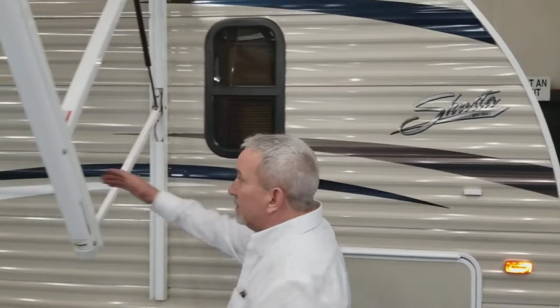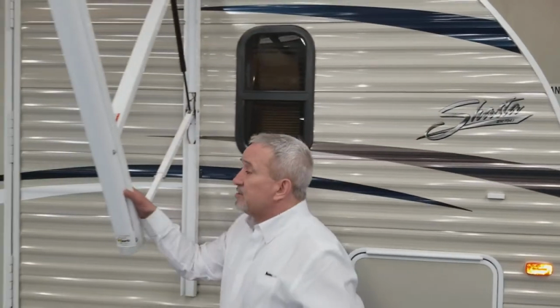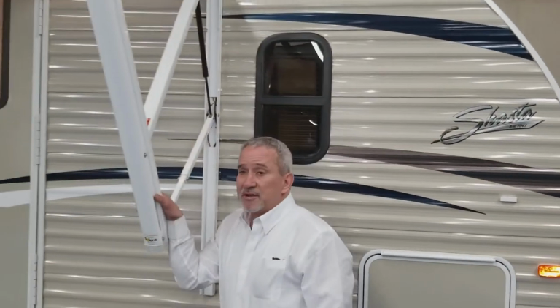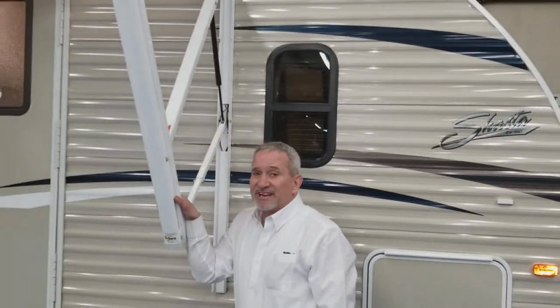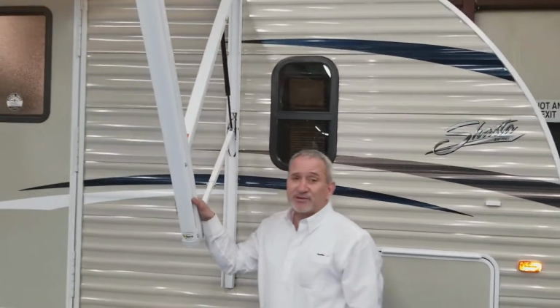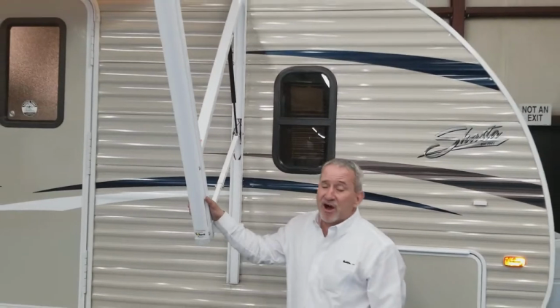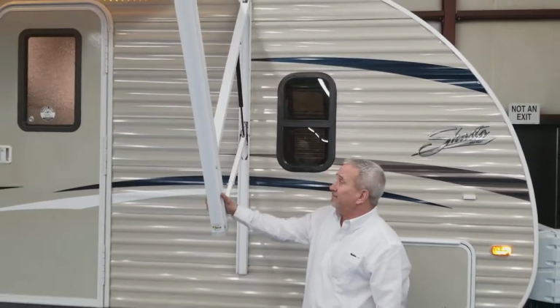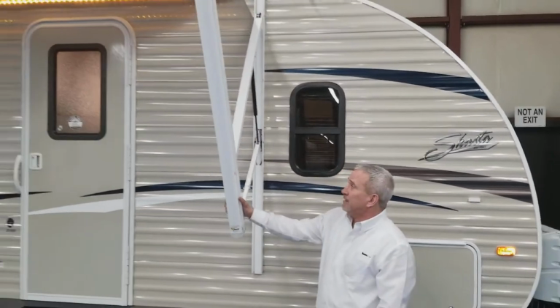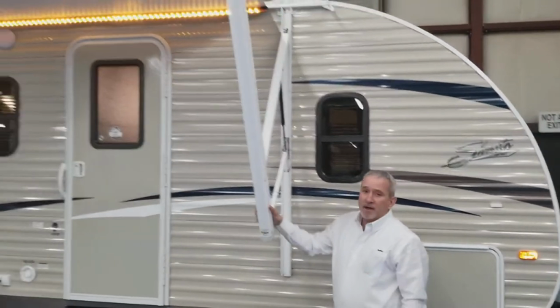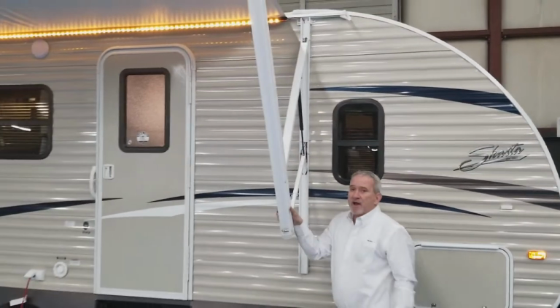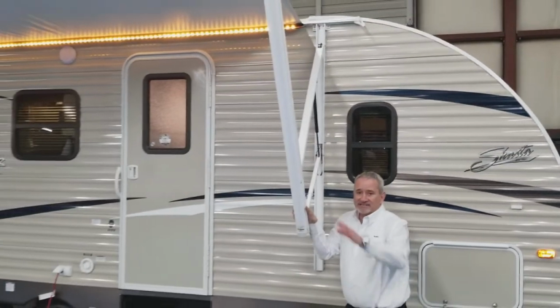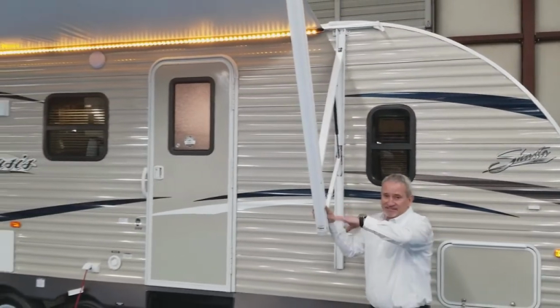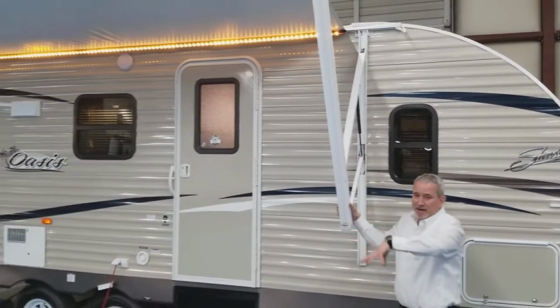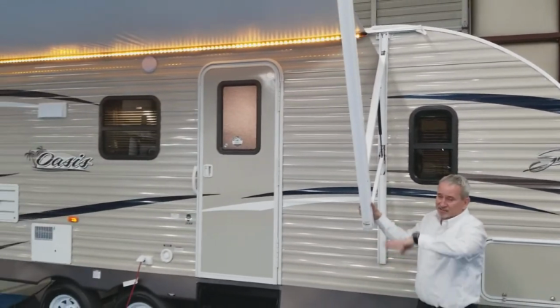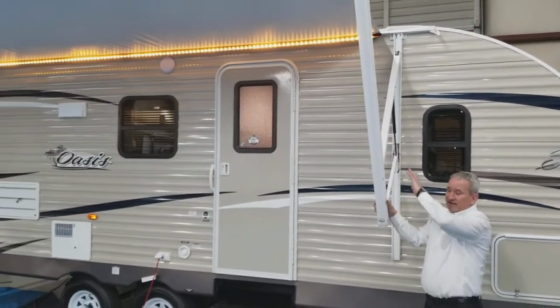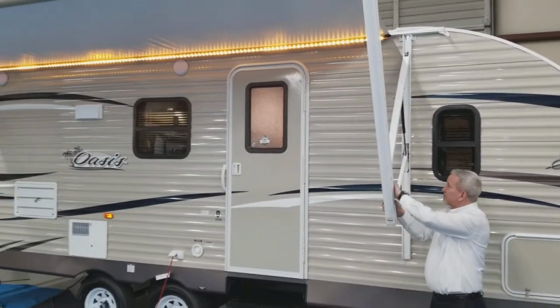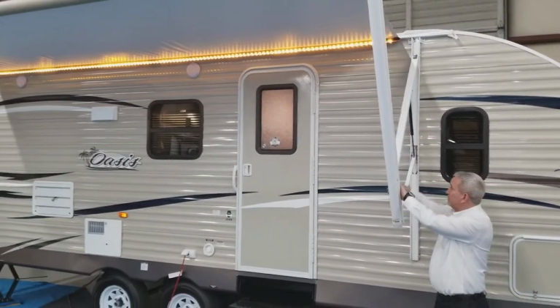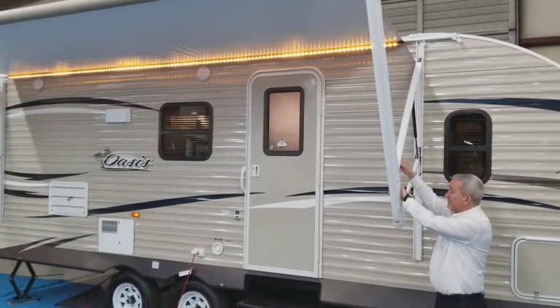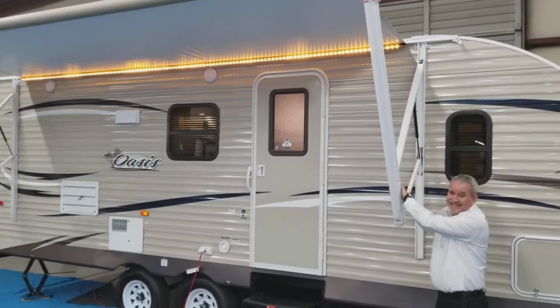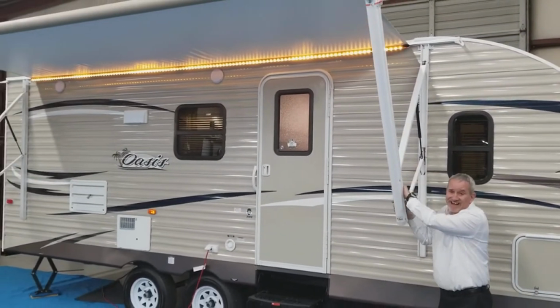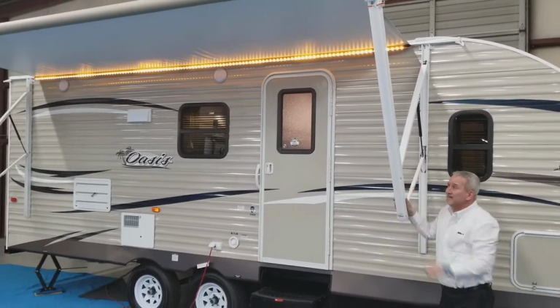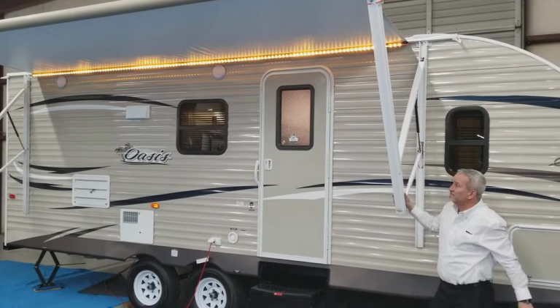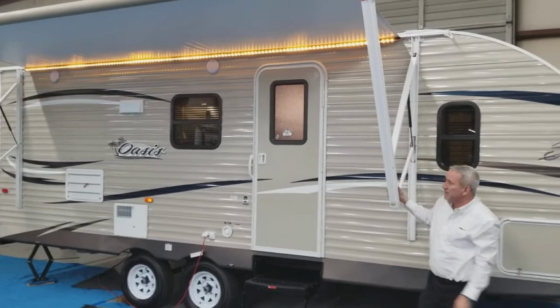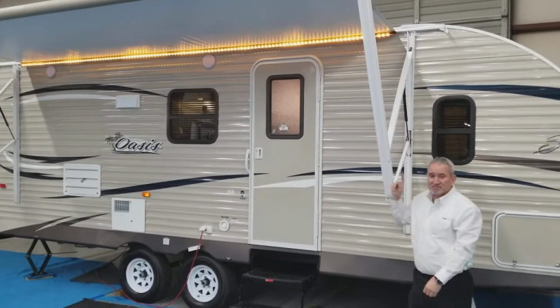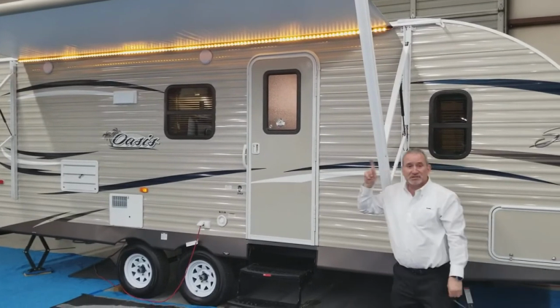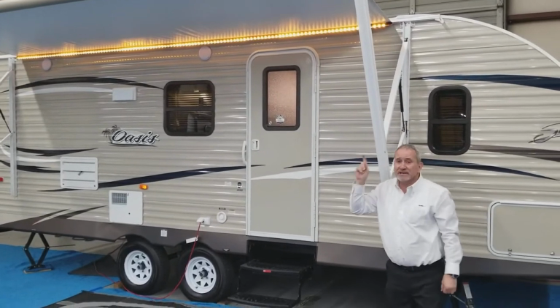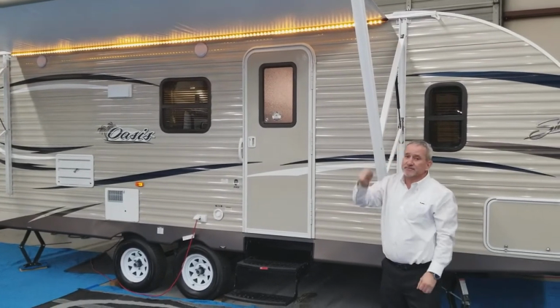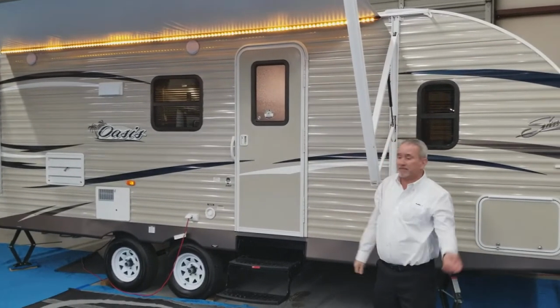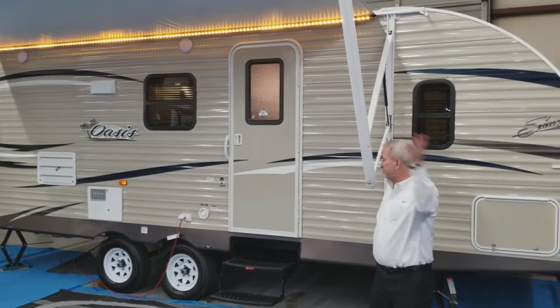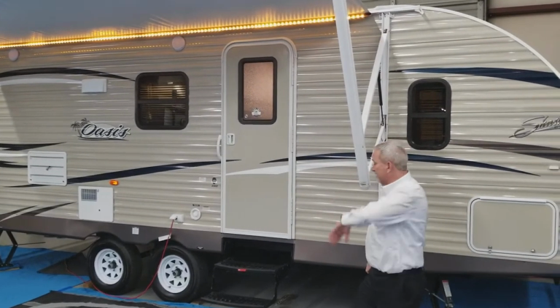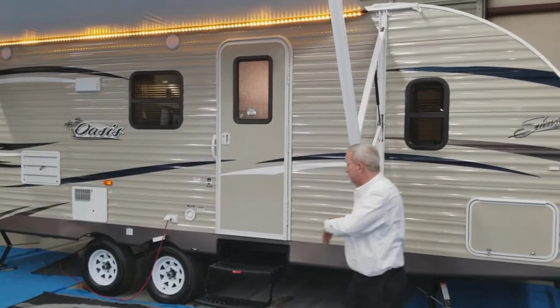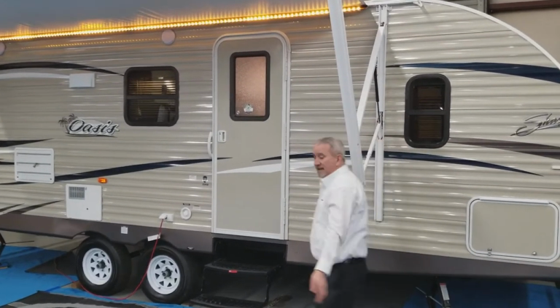This unit comes with an electric awning. All the chassis on my lot are going to have electric awnings with LED lighting. Just push a button, it comes out. Push a button, it comes back in.